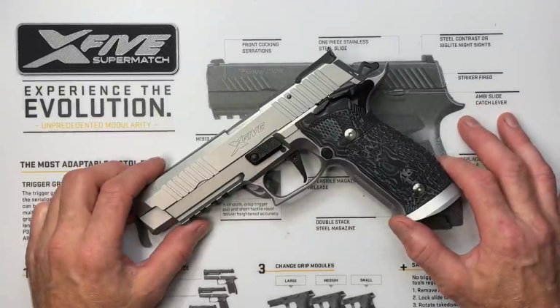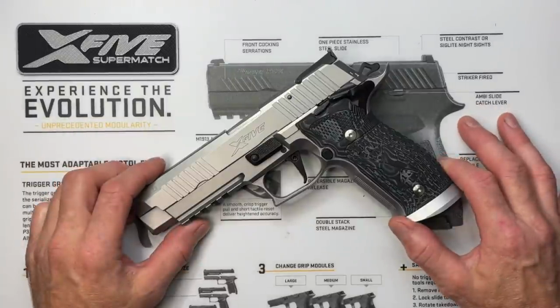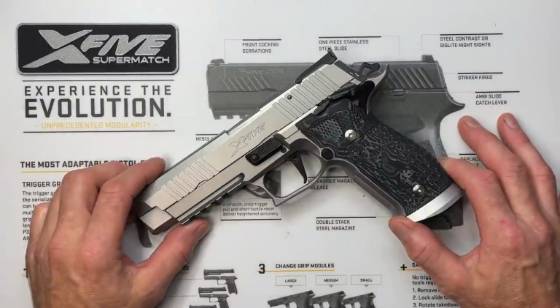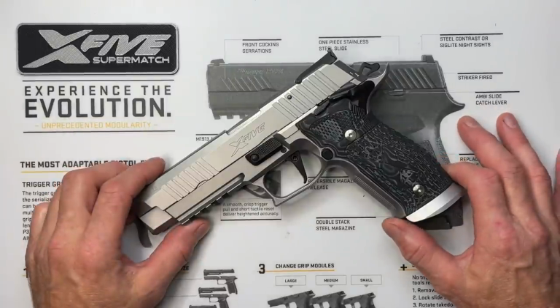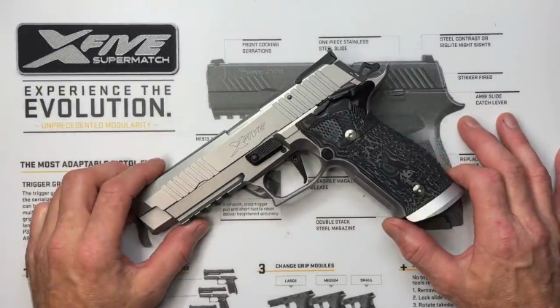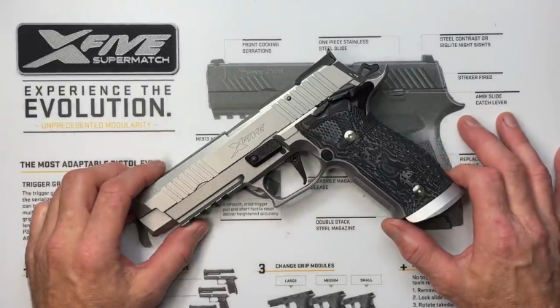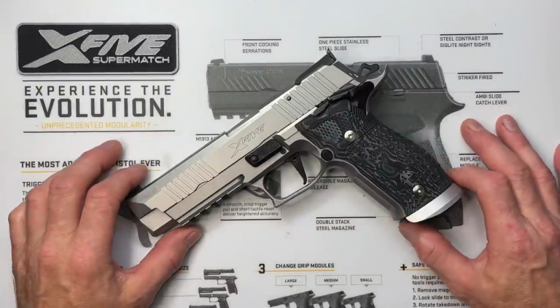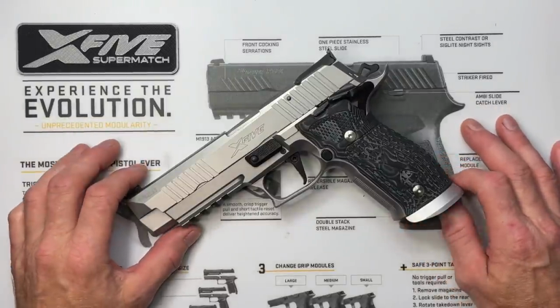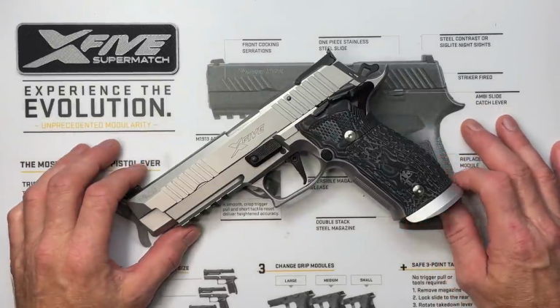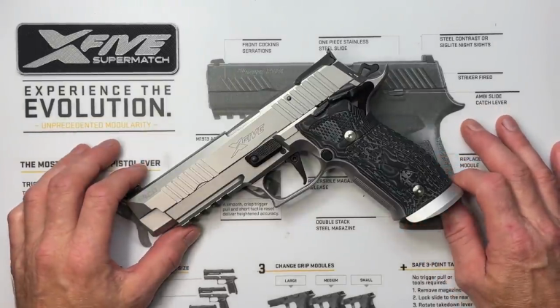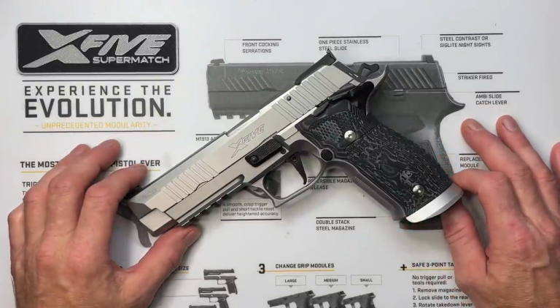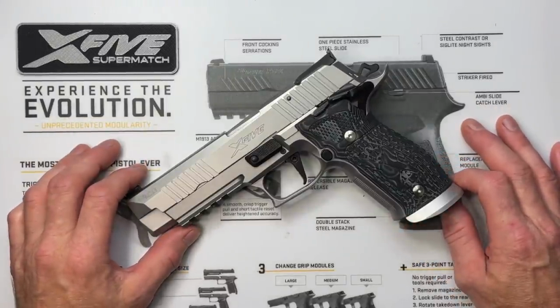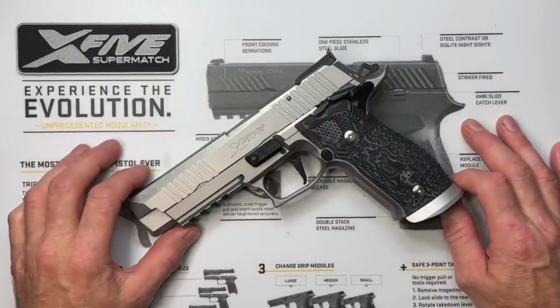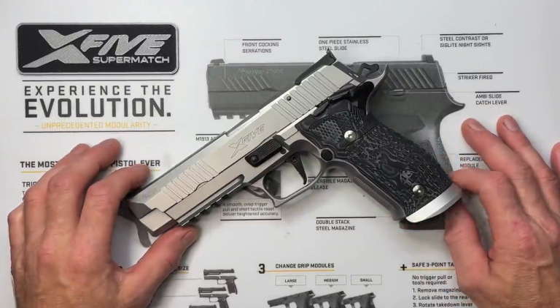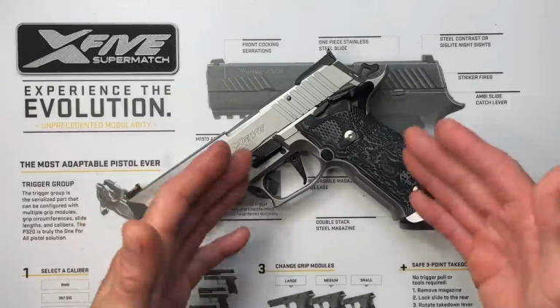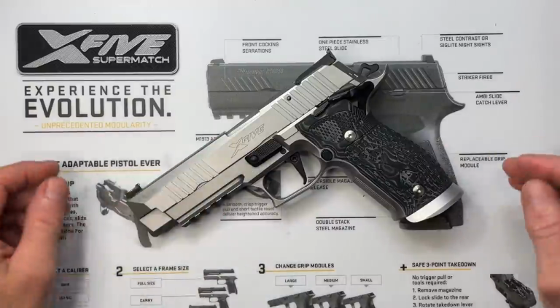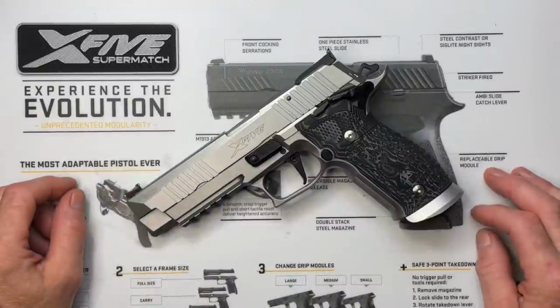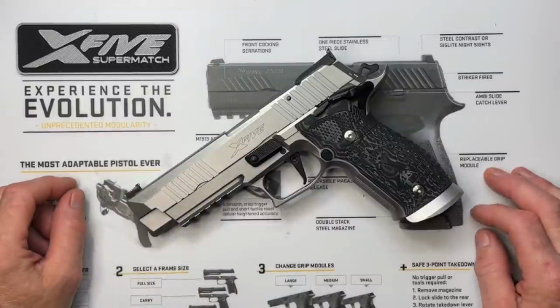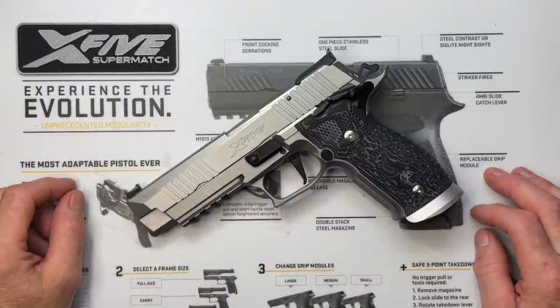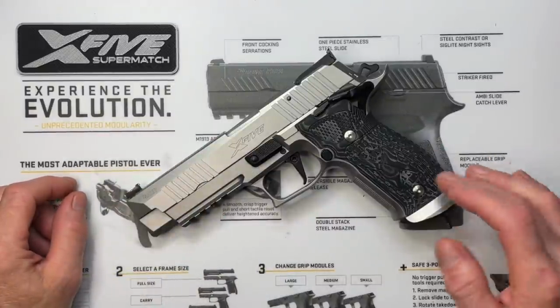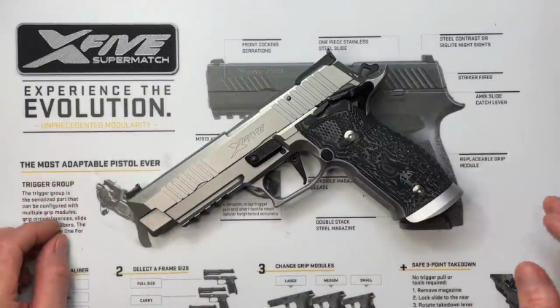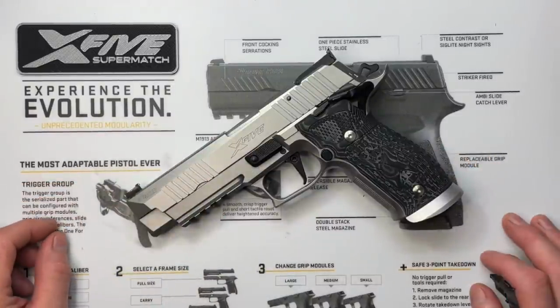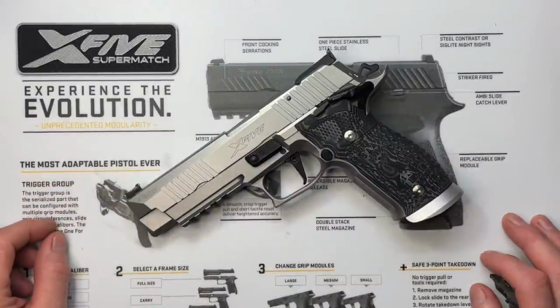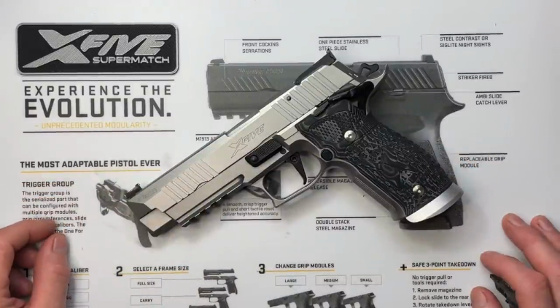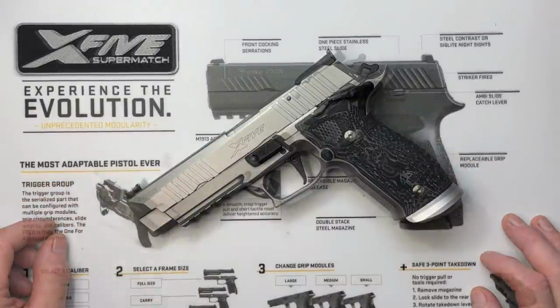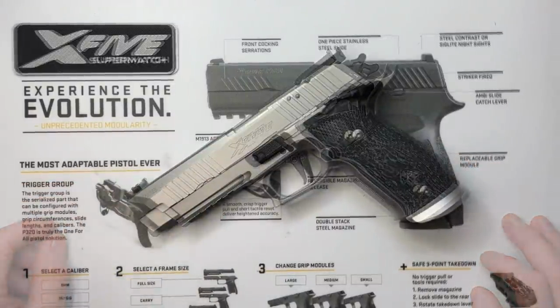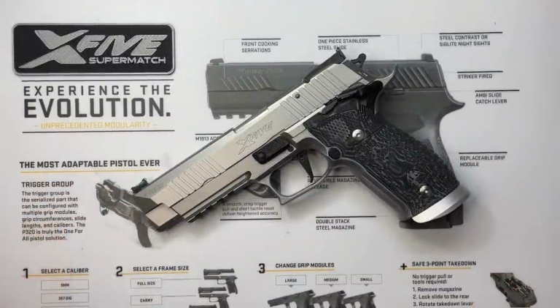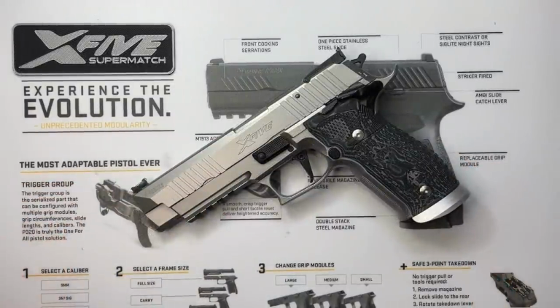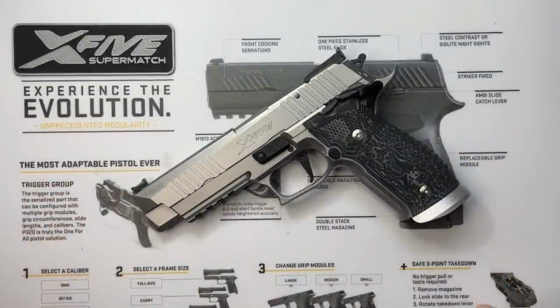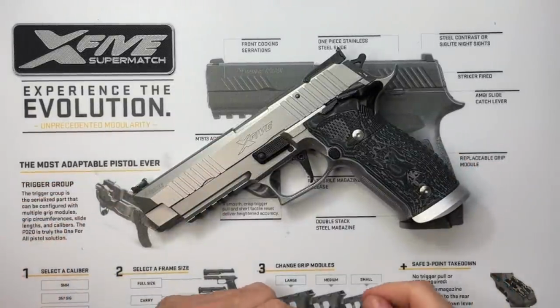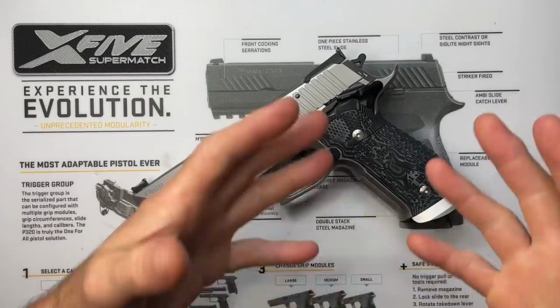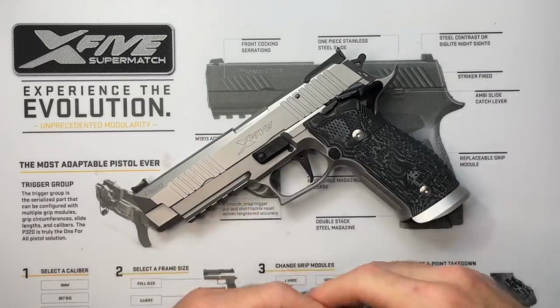Nobody offers more aftermarket SIG parts than Armory Craft, as far as I know. With that, let's get into the specifics of the X5 Supermatch. The very first day I got this pistol and opened the box, I was immediately wowed by how good-looking it is — it's a very sexy pistol.